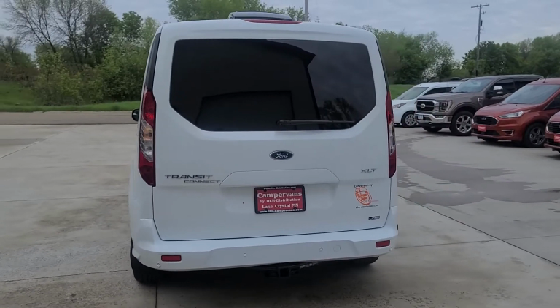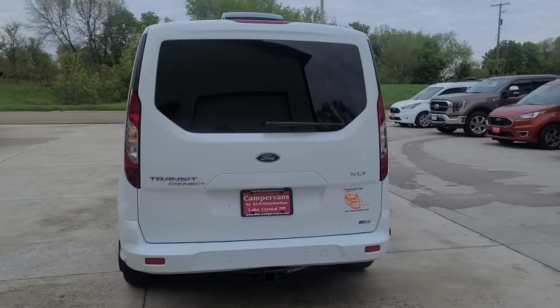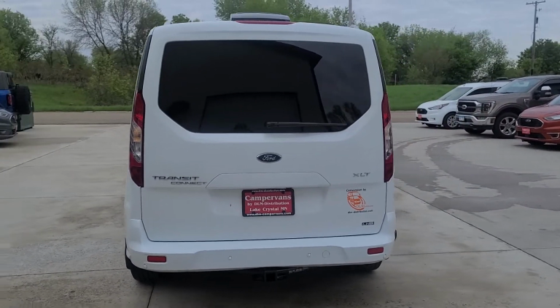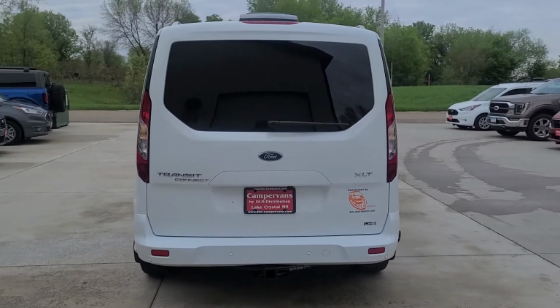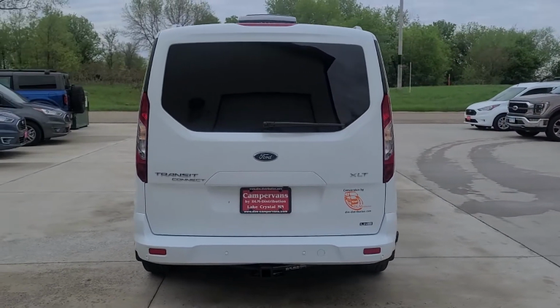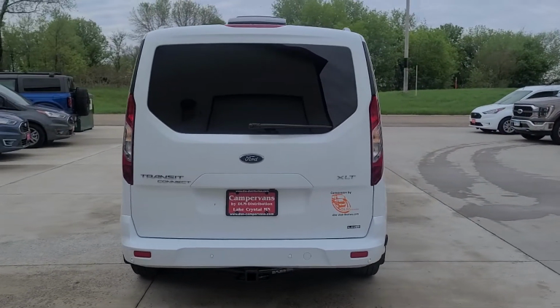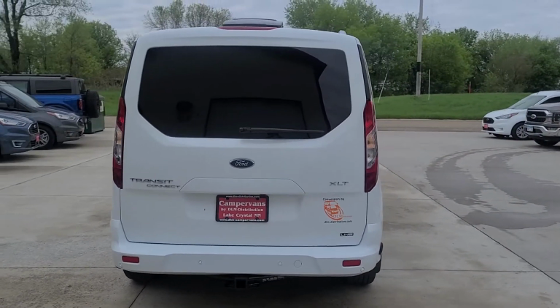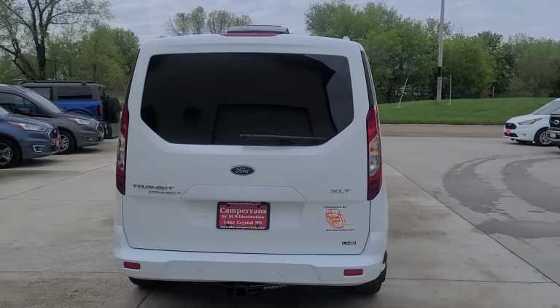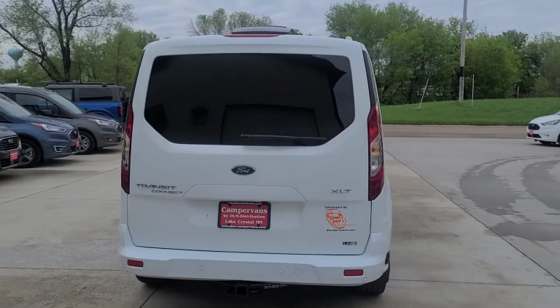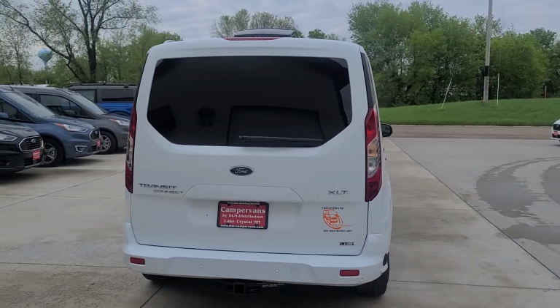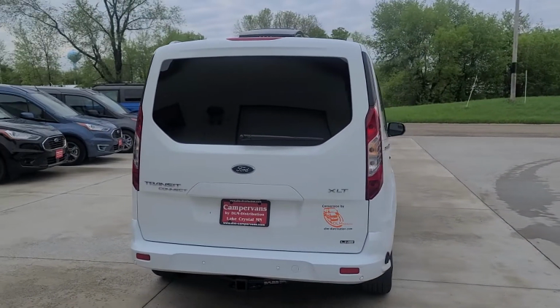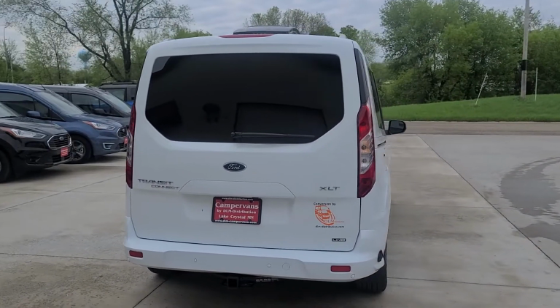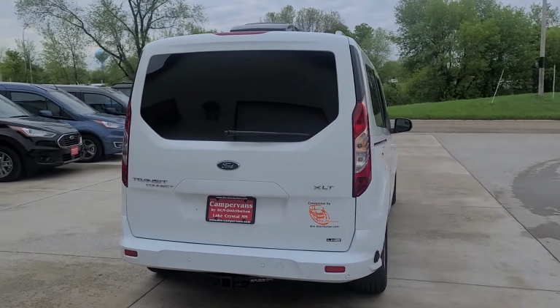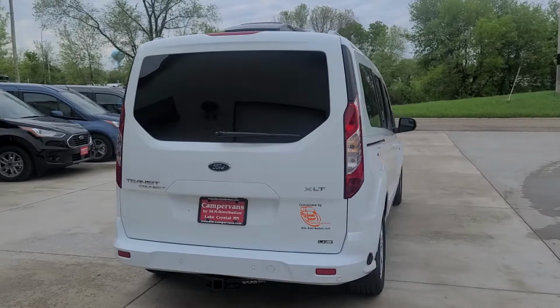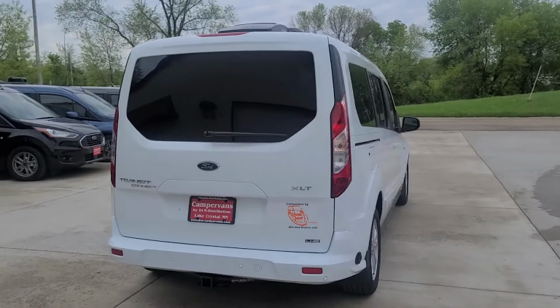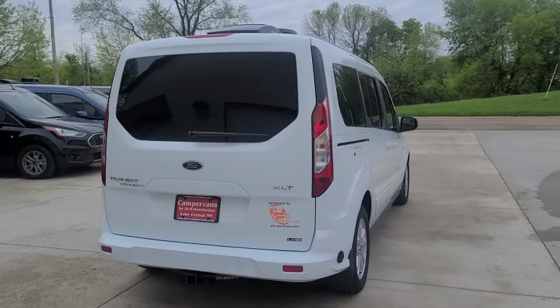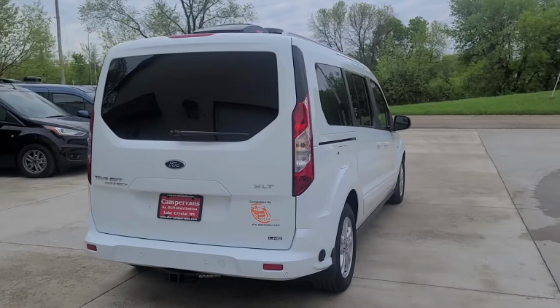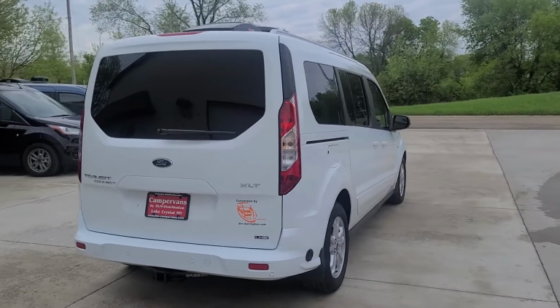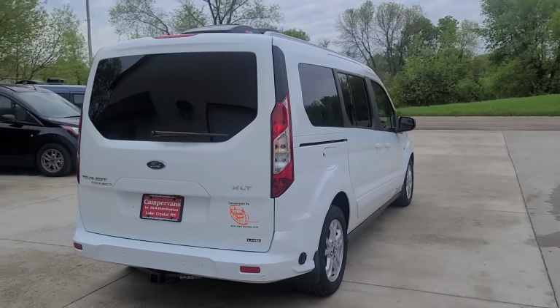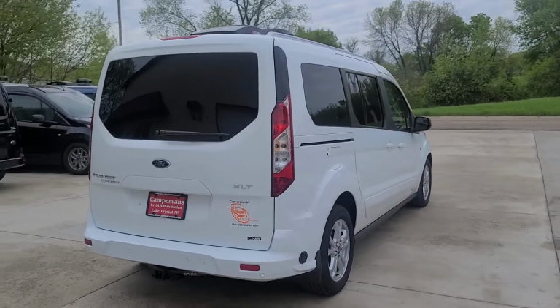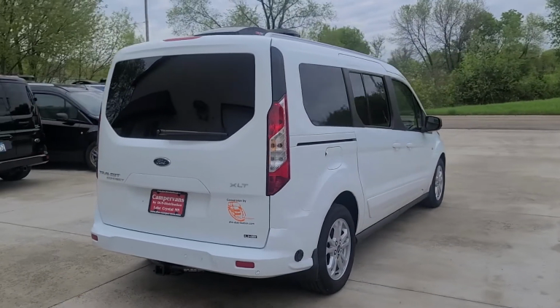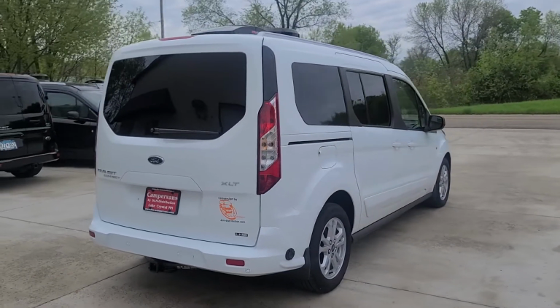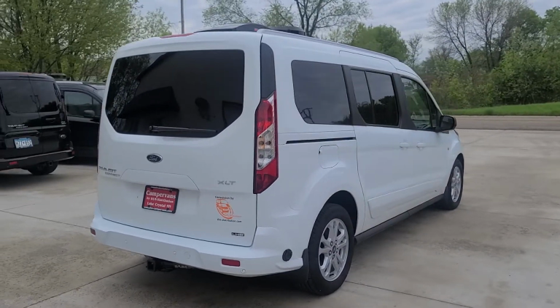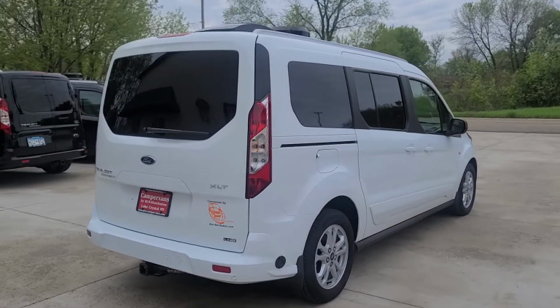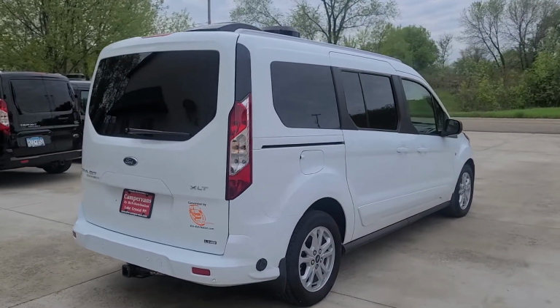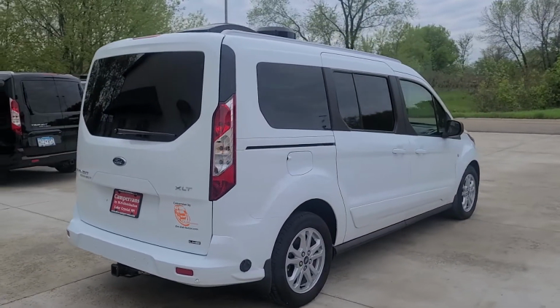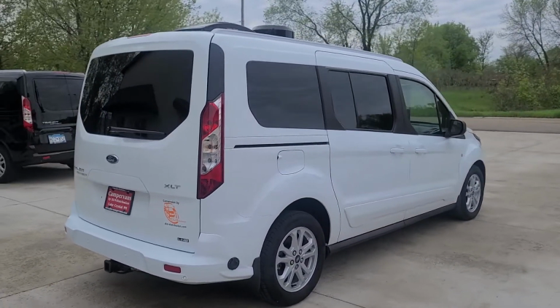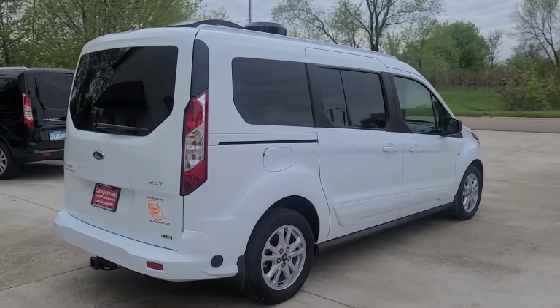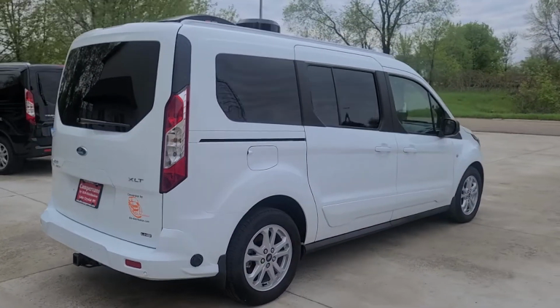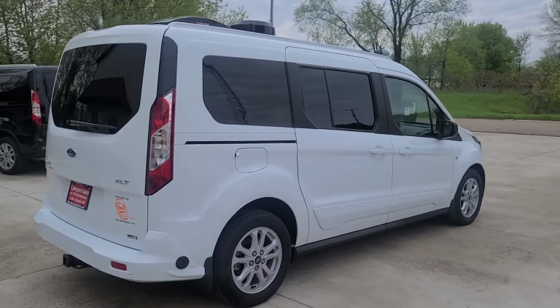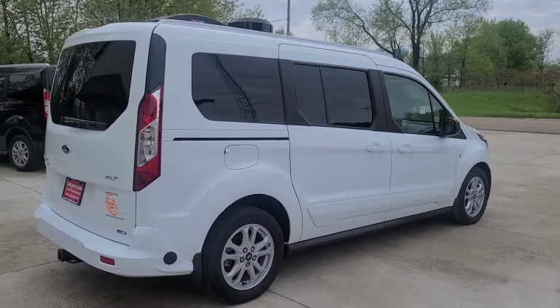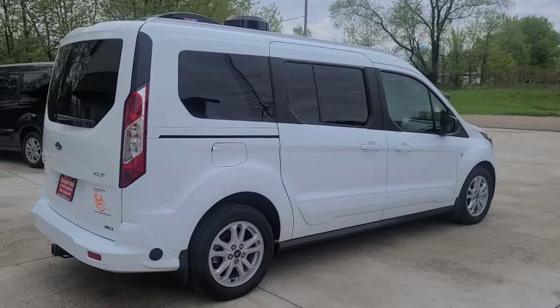In the back you have a hitch and a shore power plug. On the roof you have a Max Air reversible fan, an over-the-air antenna, and solar.